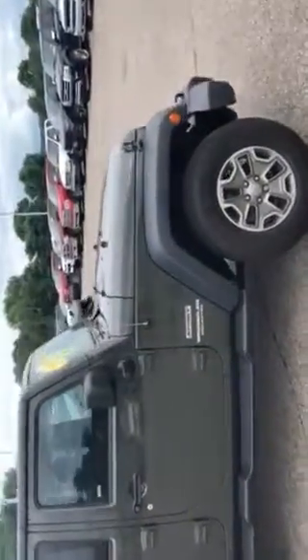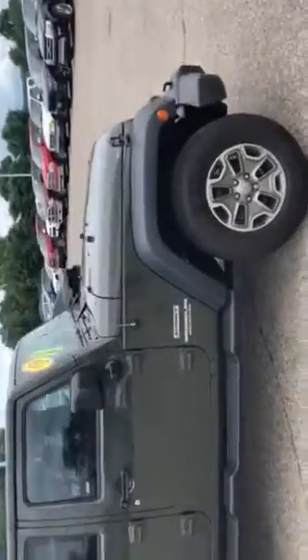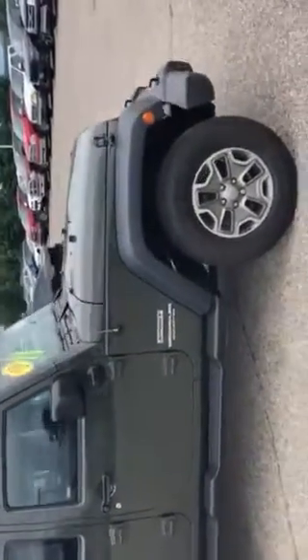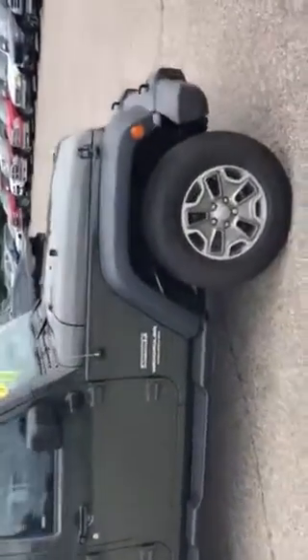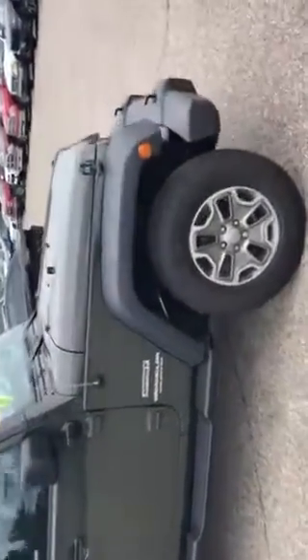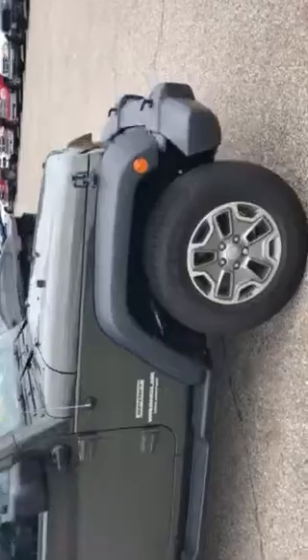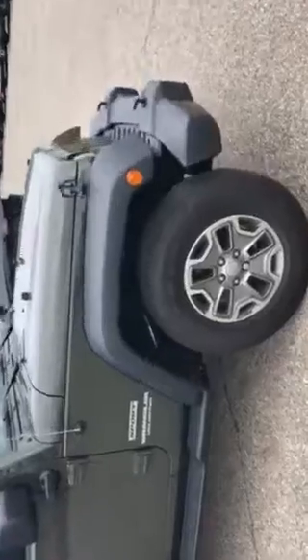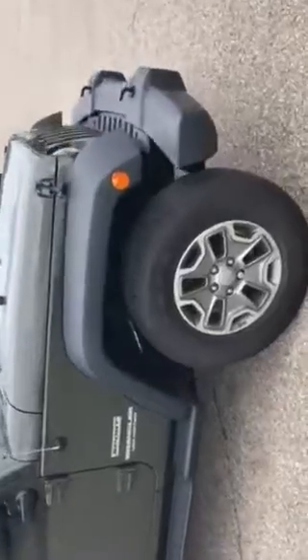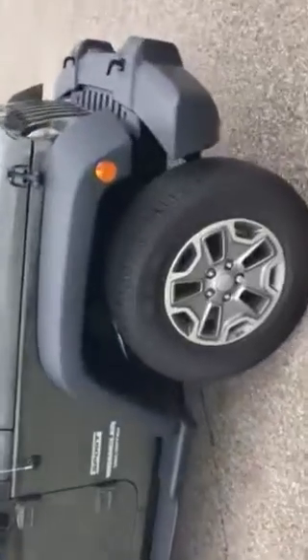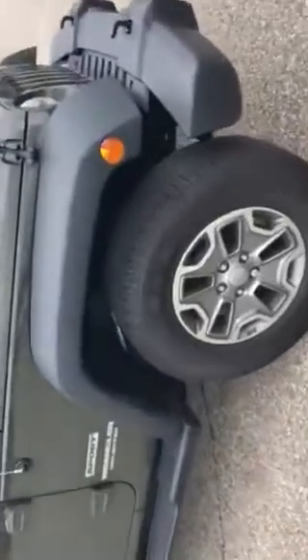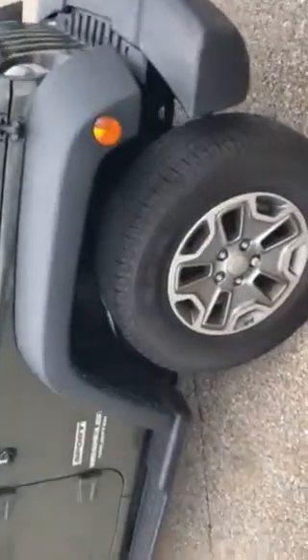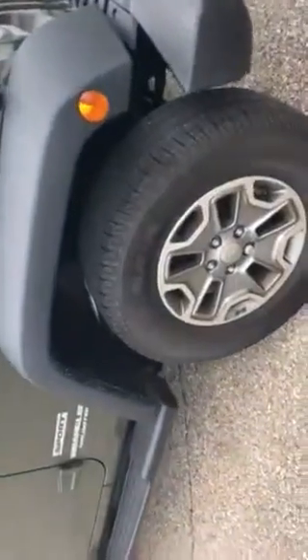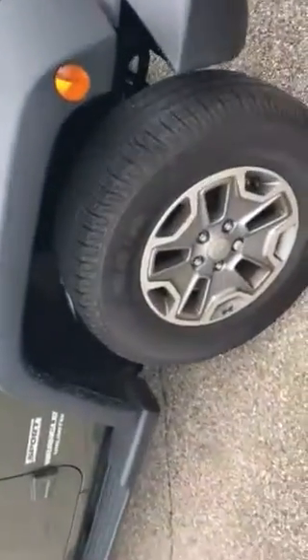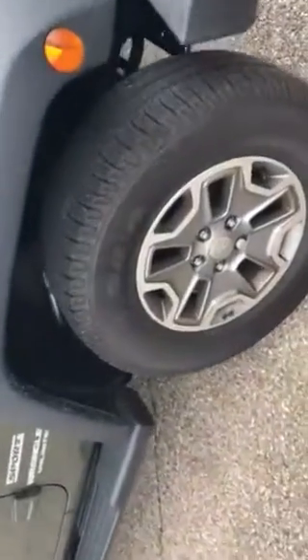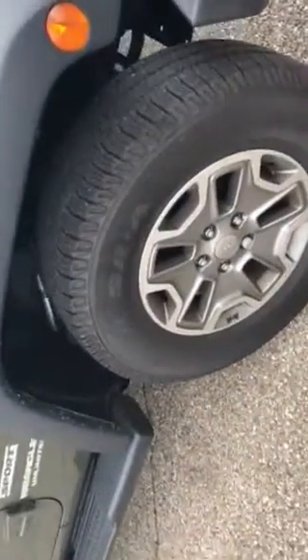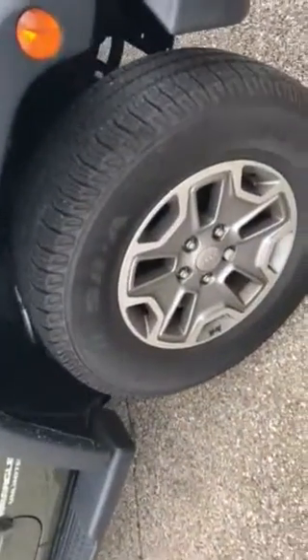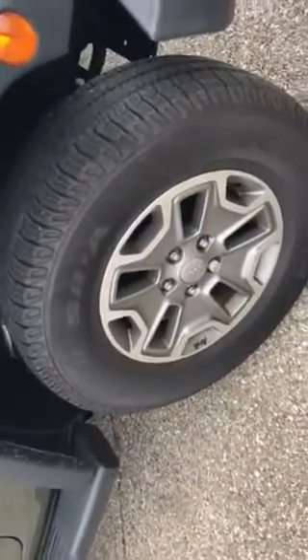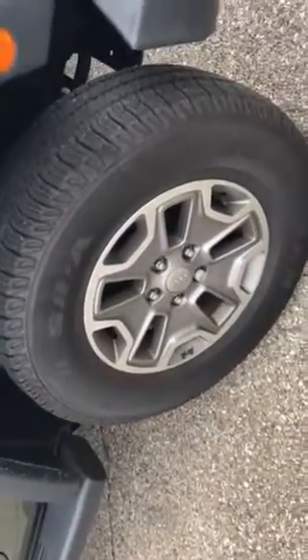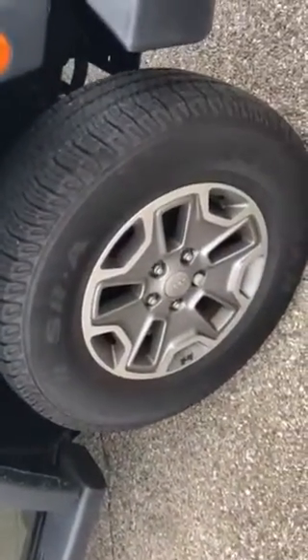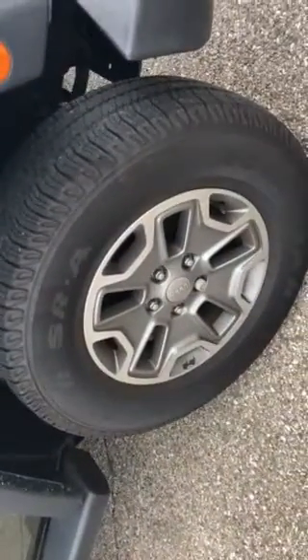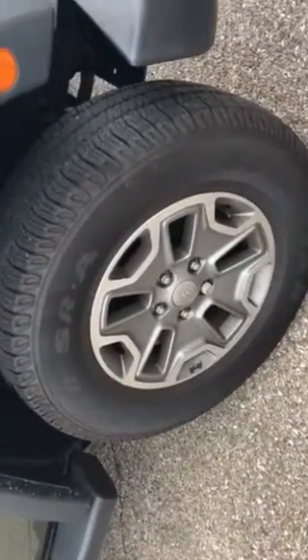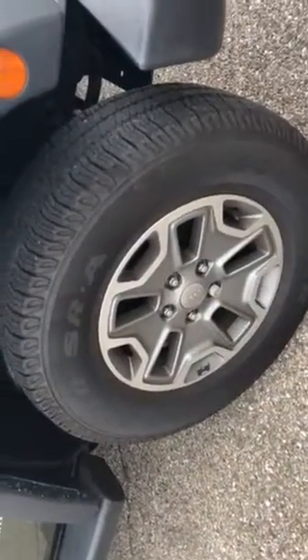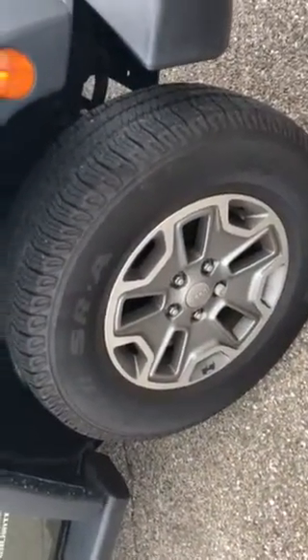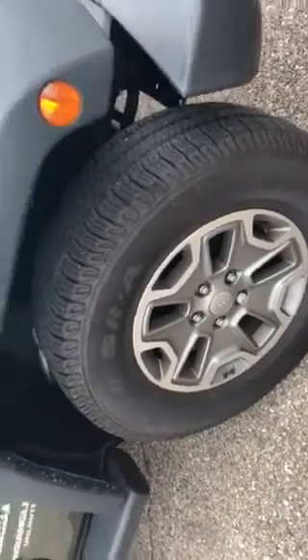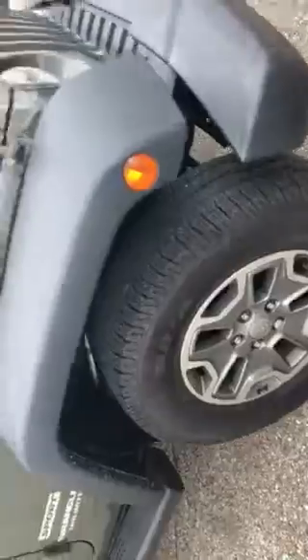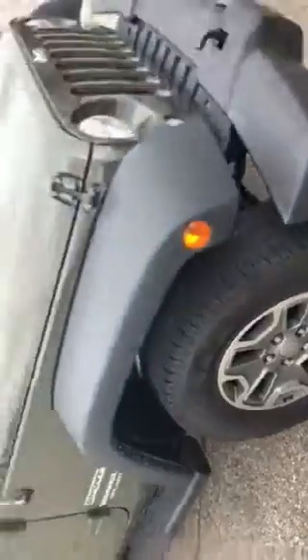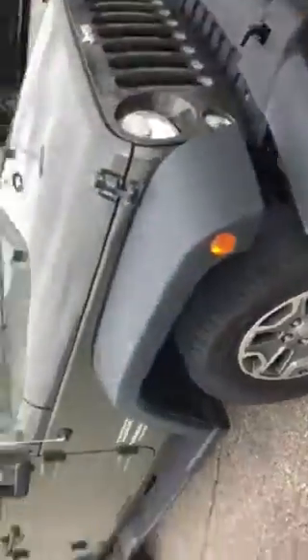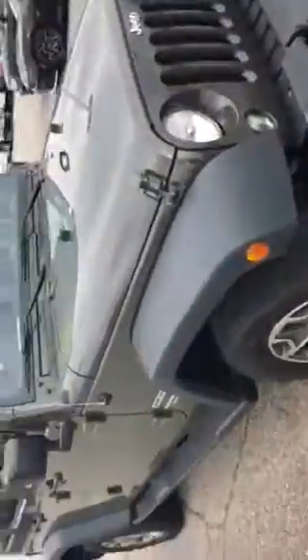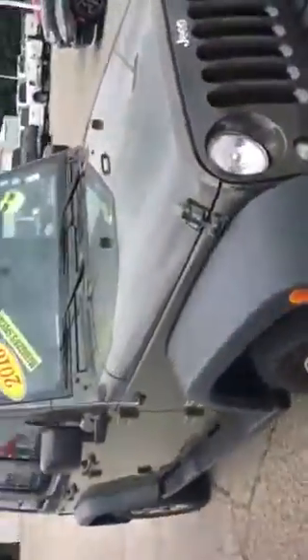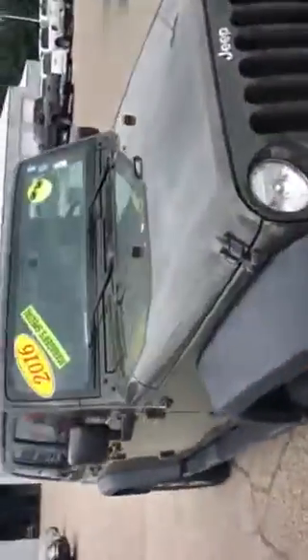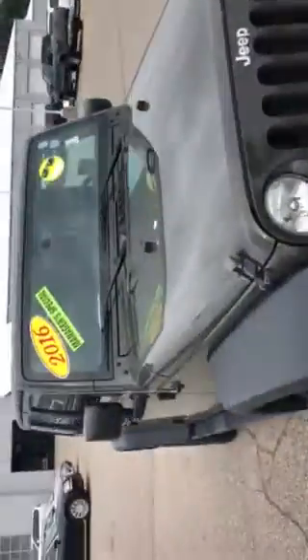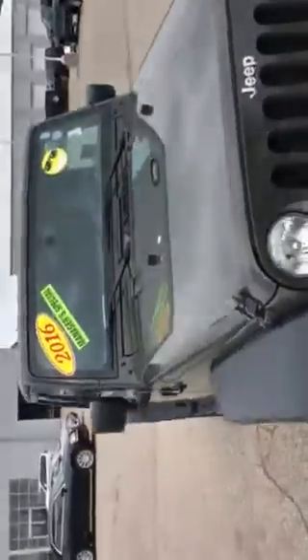For a 2016, this thing's in excellent condition — paint and body-wise. There's another shot of the rims — they're not chewed up or anything, haven't been curbed.